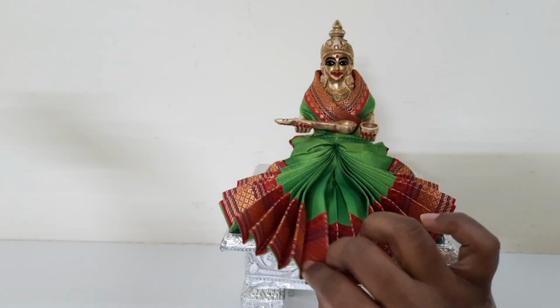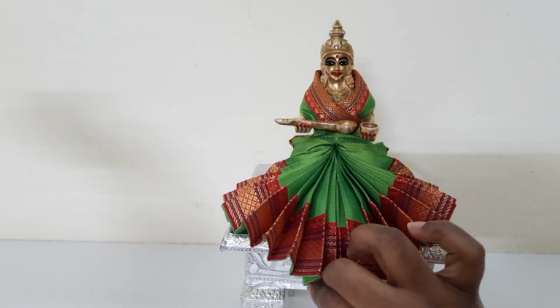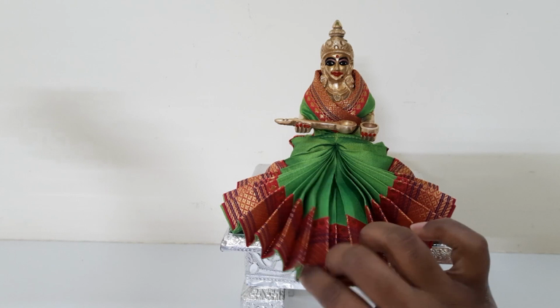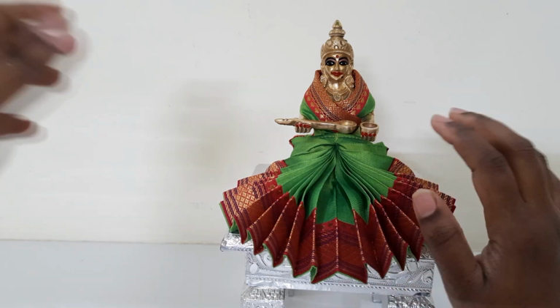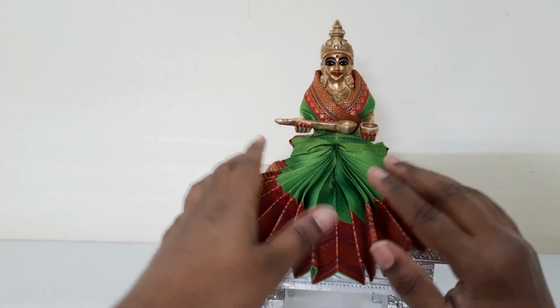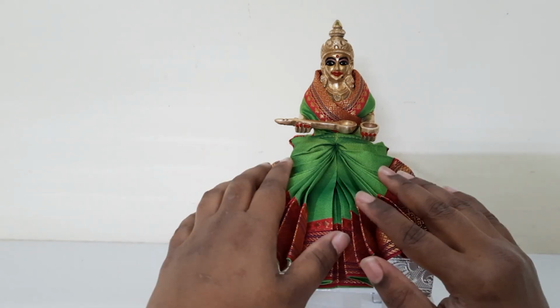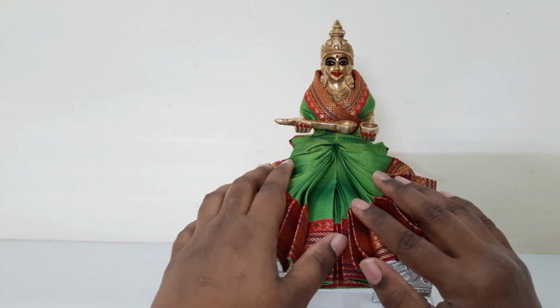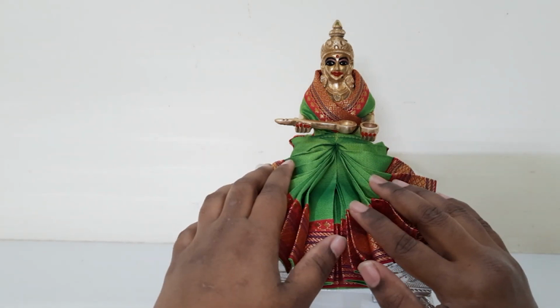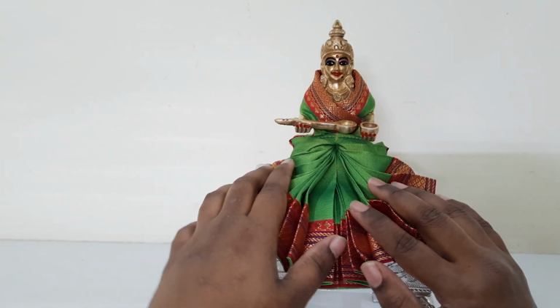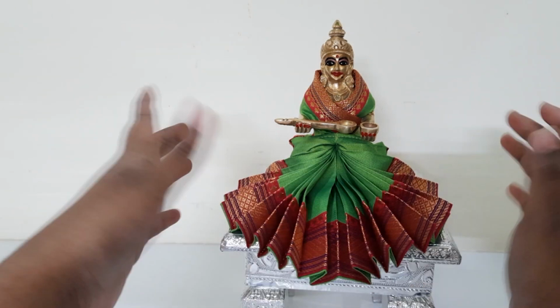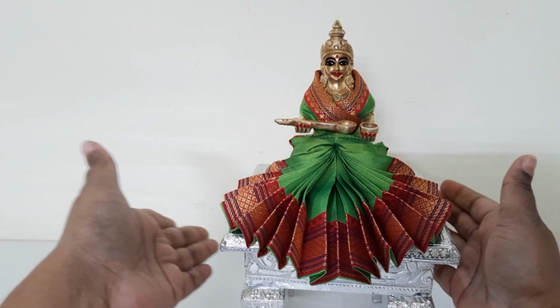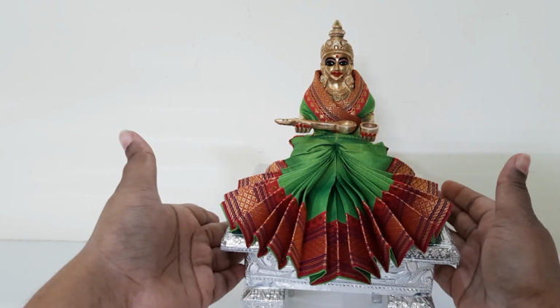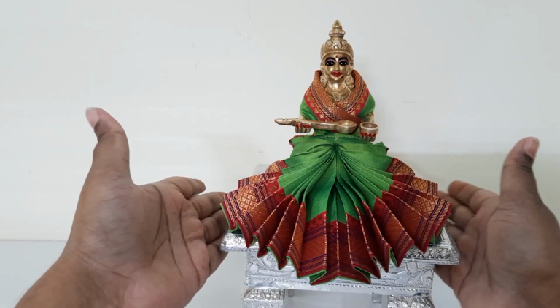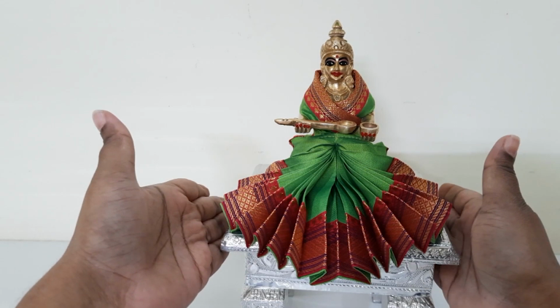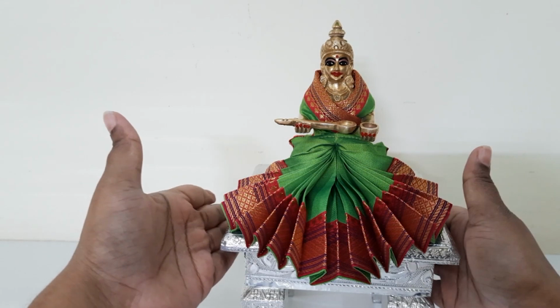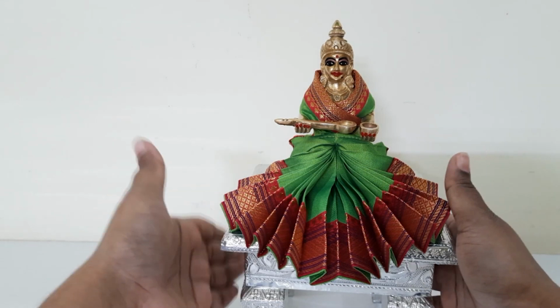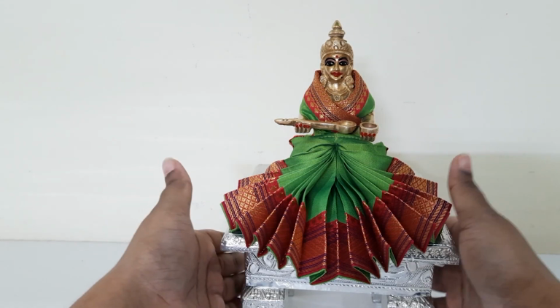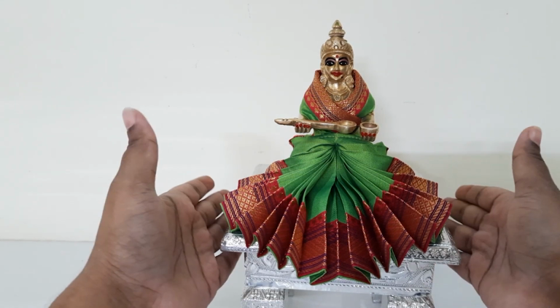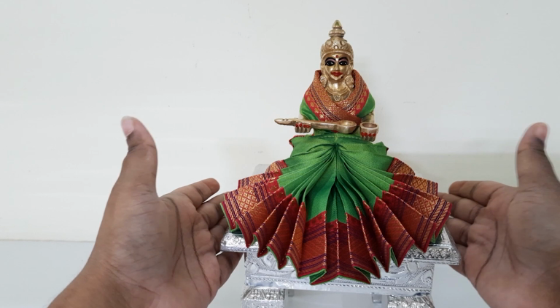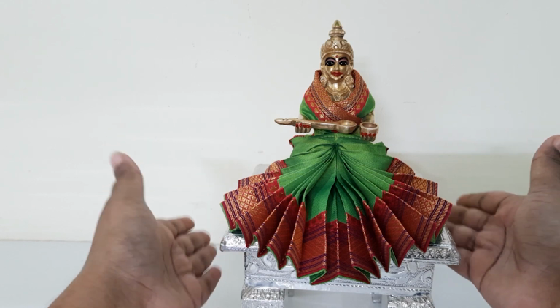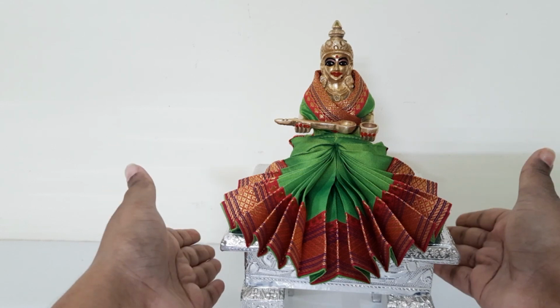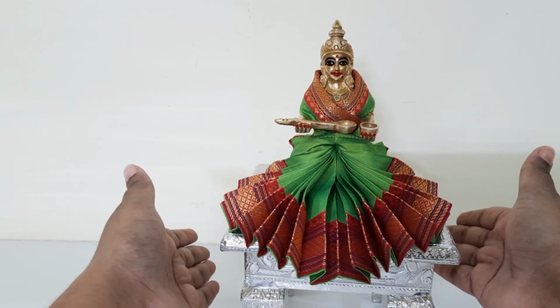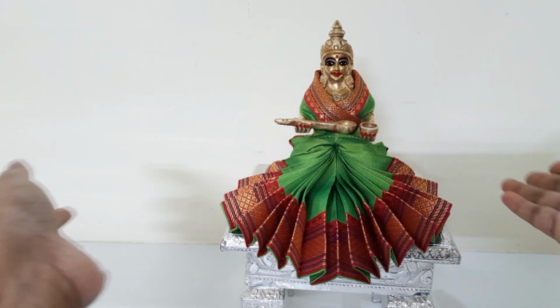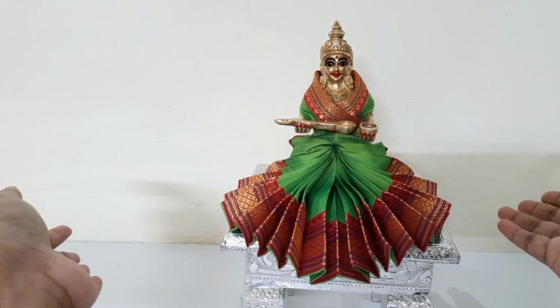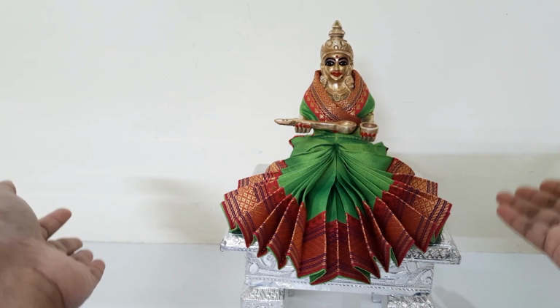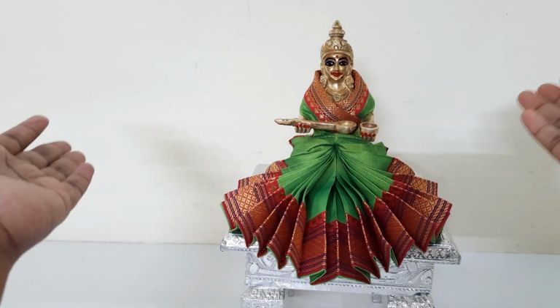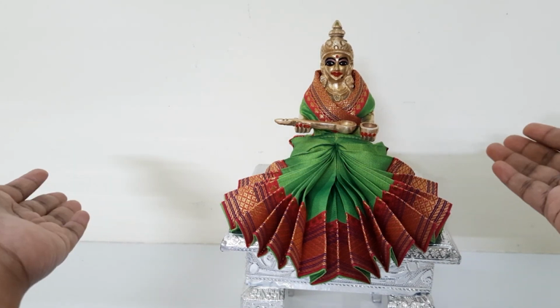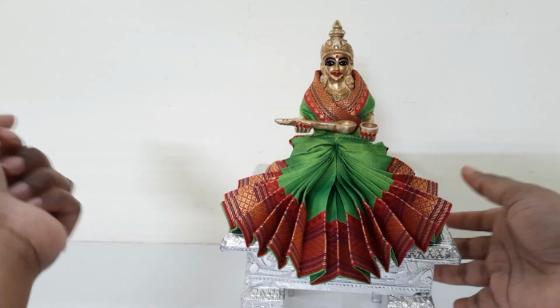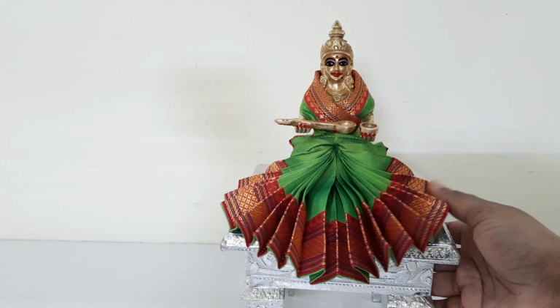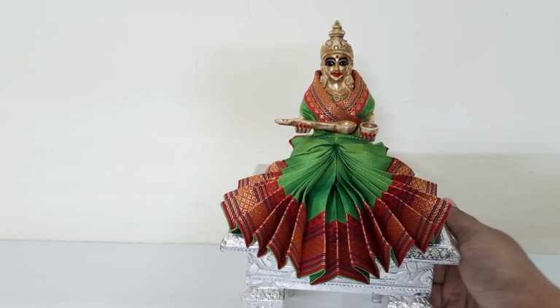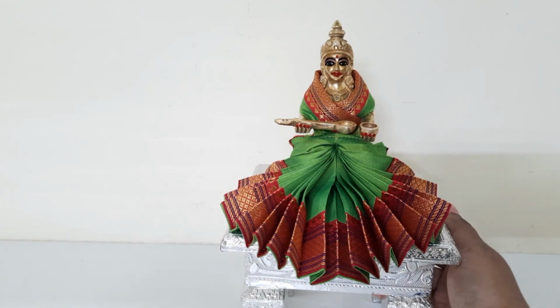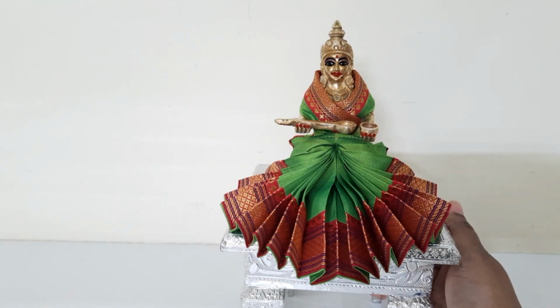See how simple it was to drape a saree for an idol like this. In the same style you can actually drape a saree for any size idol three inches and above in height.